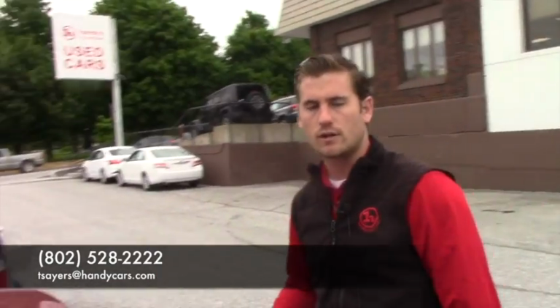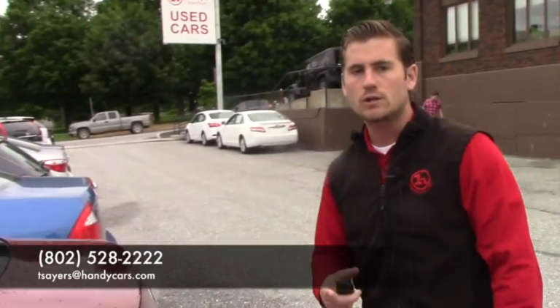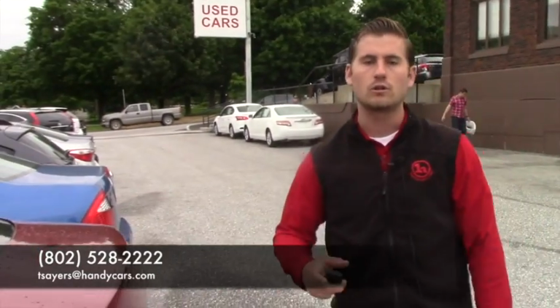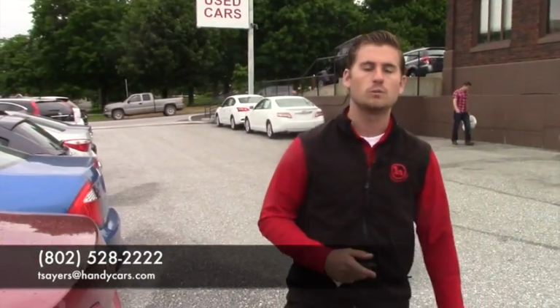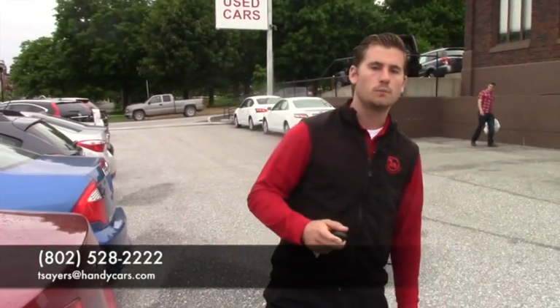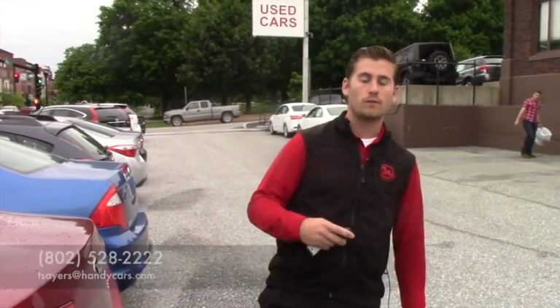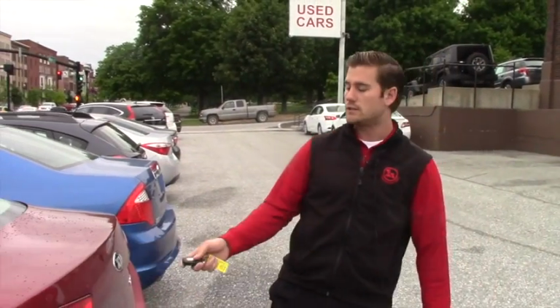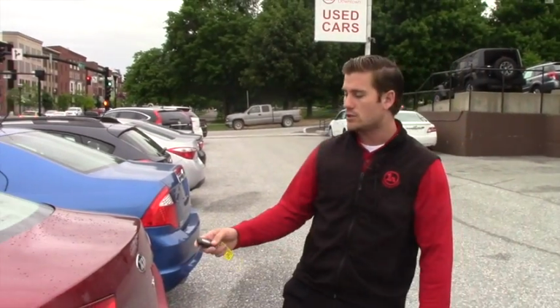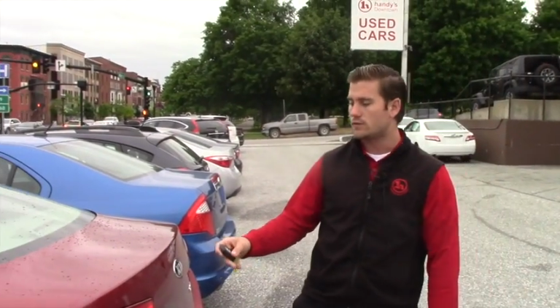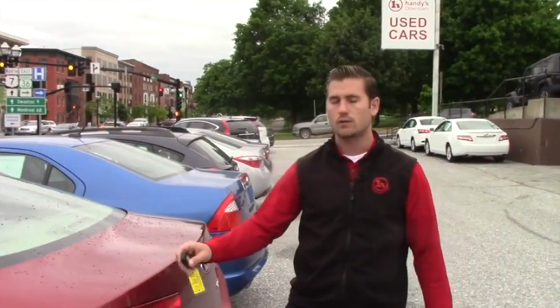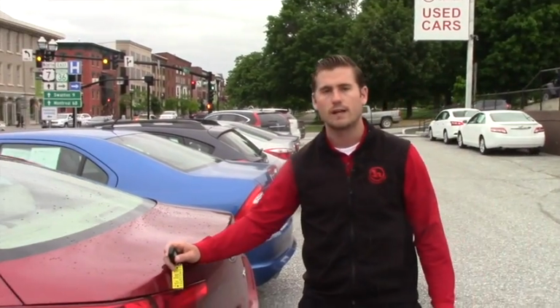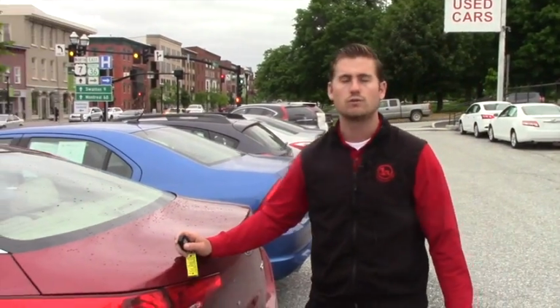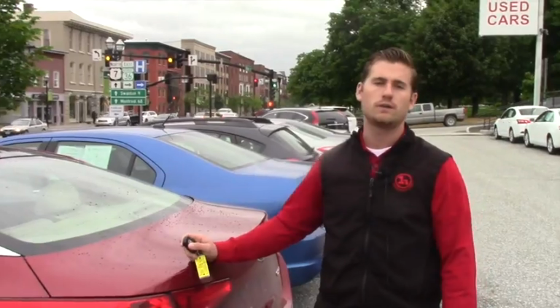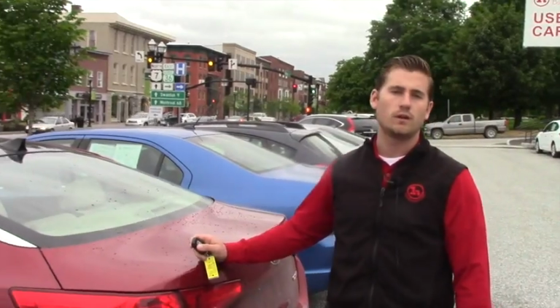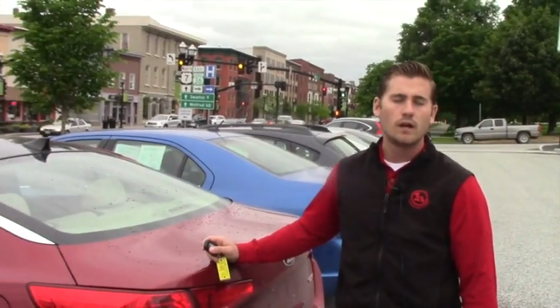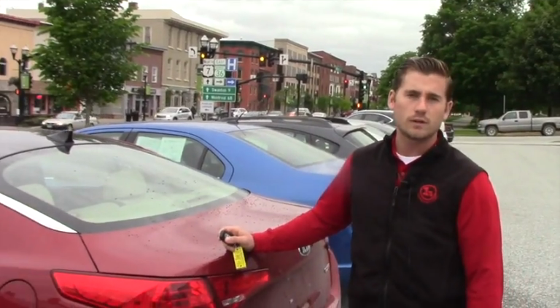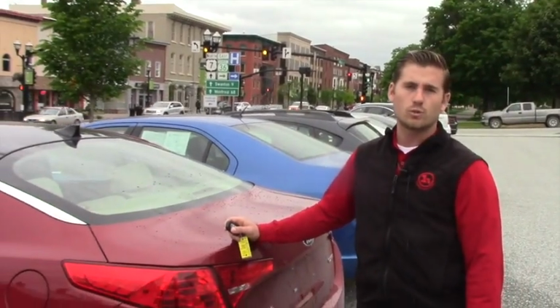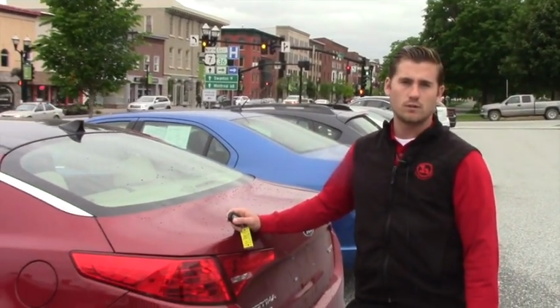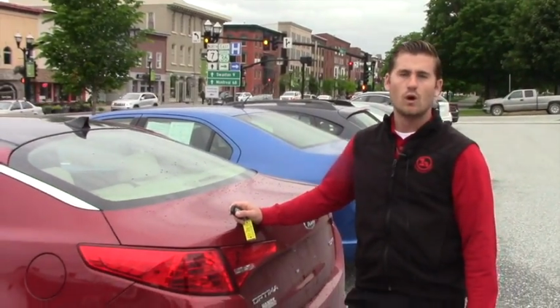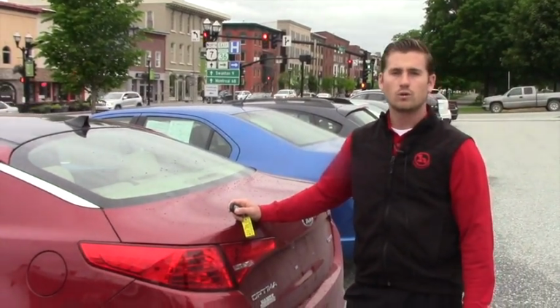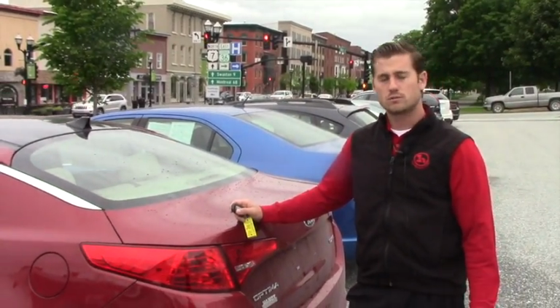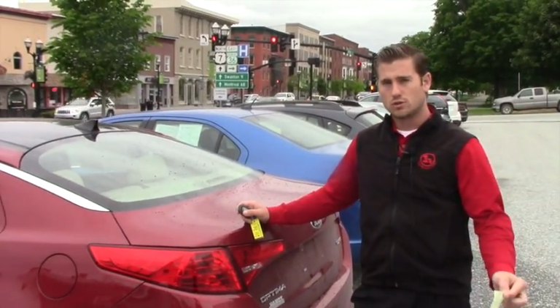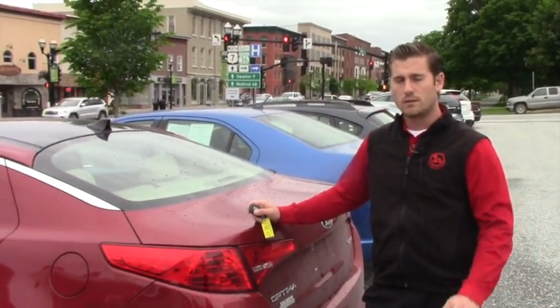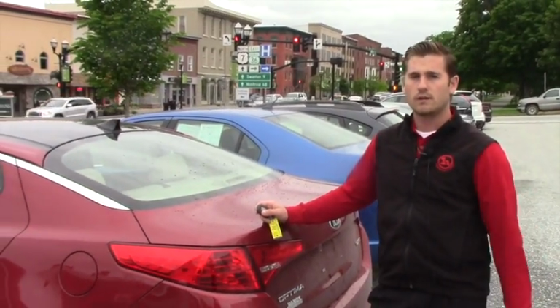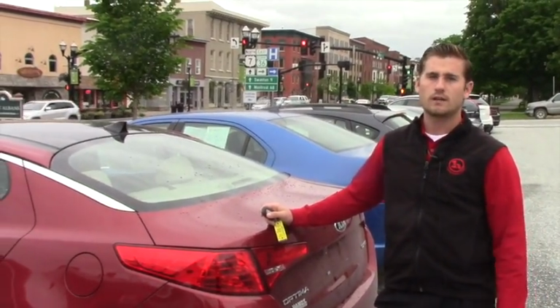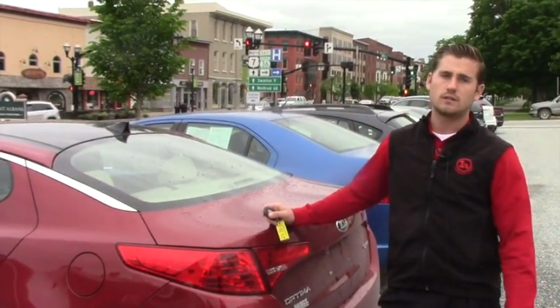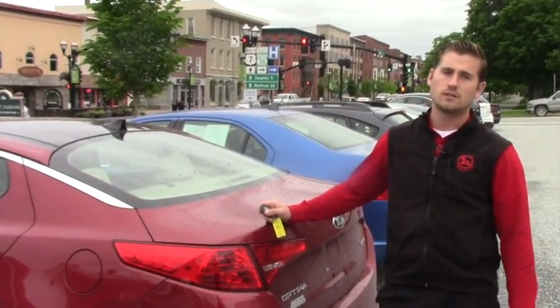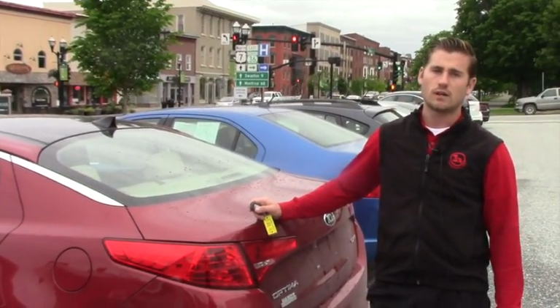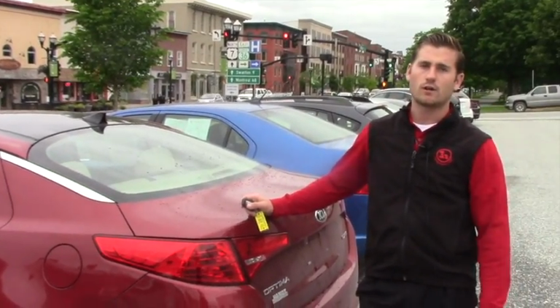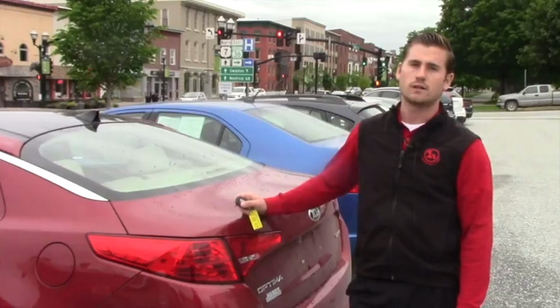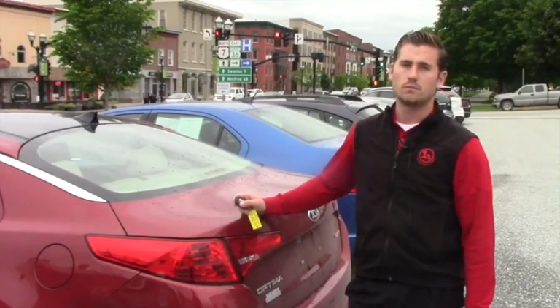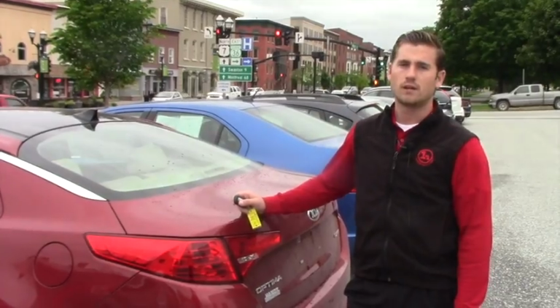Give me a call or shoot me an email if you'd like to test drive this vehicle at 802-528-2222, or email me at tsayers@handycards.com. Thank you.